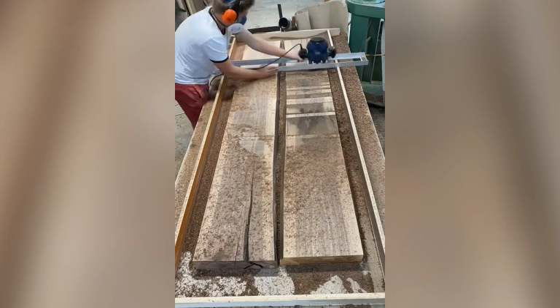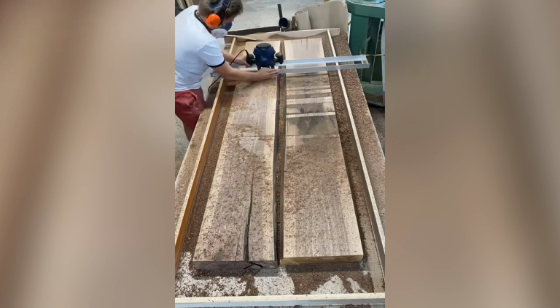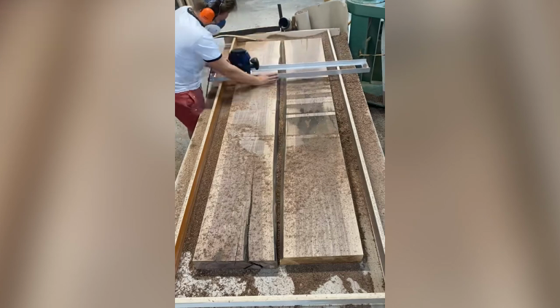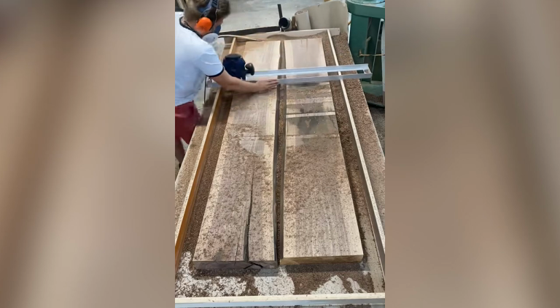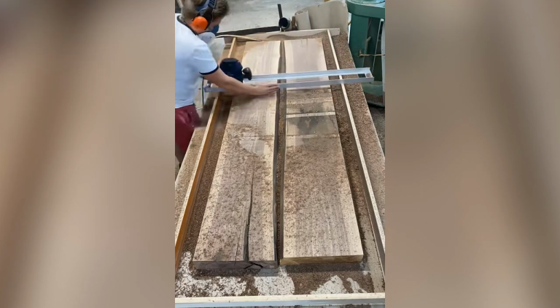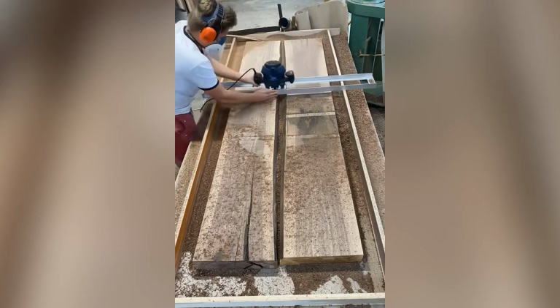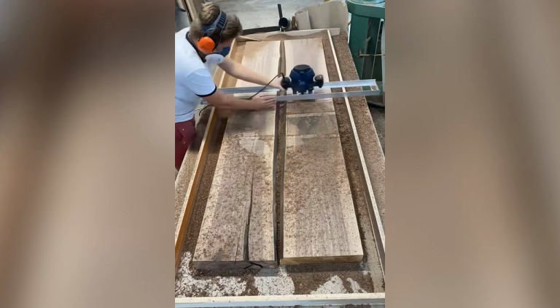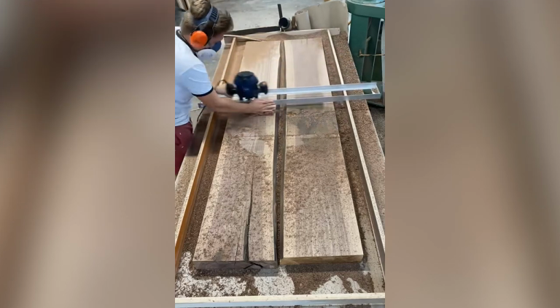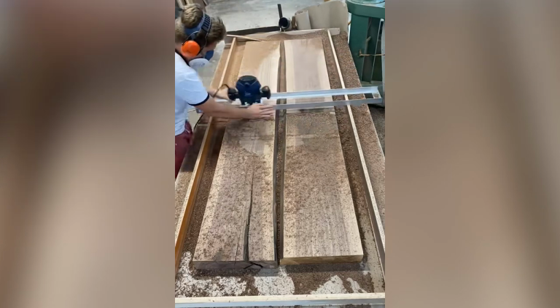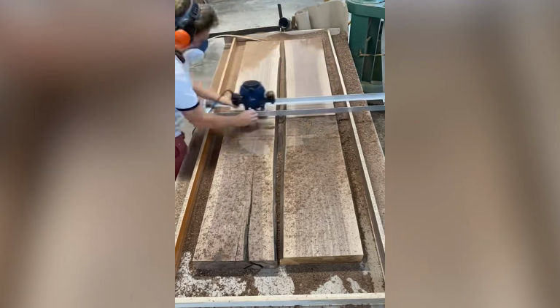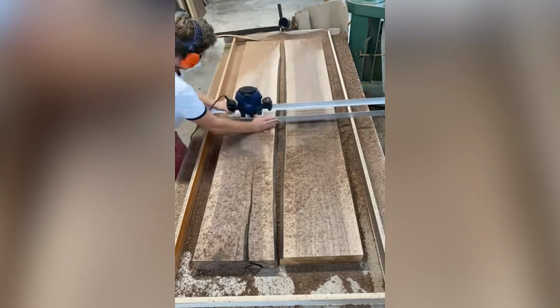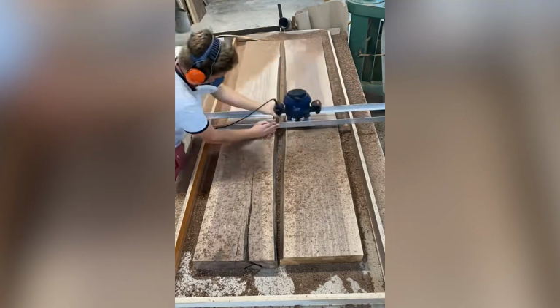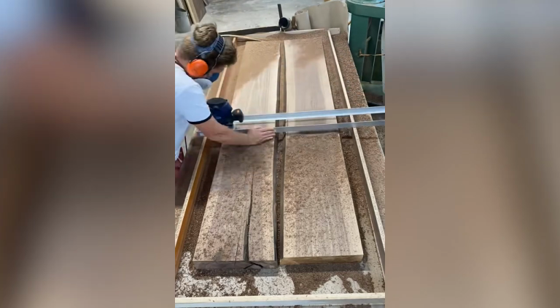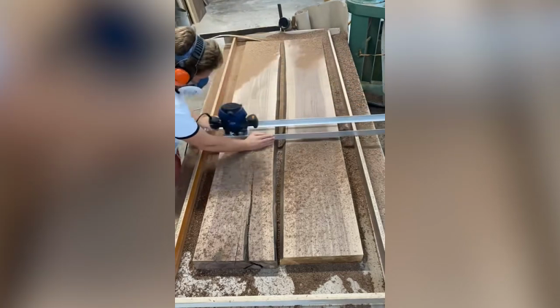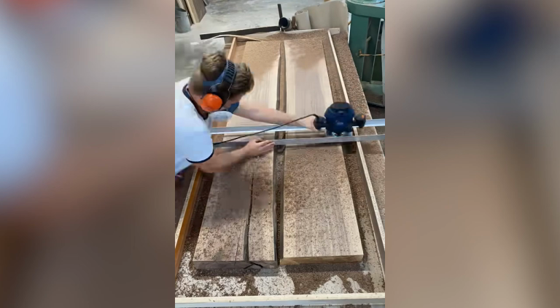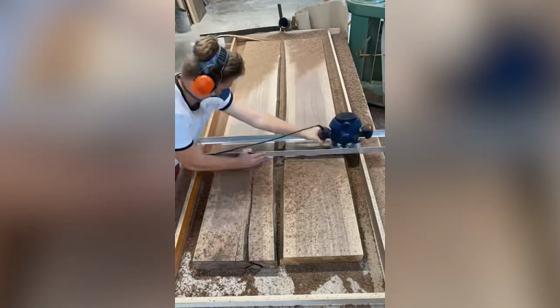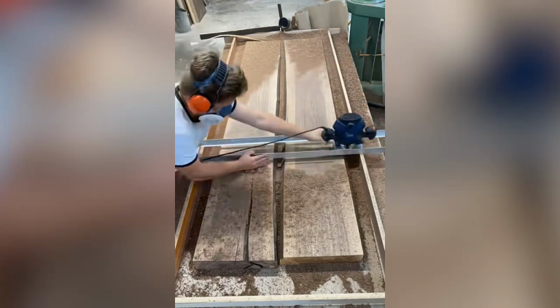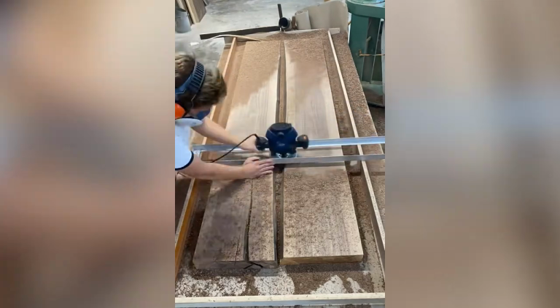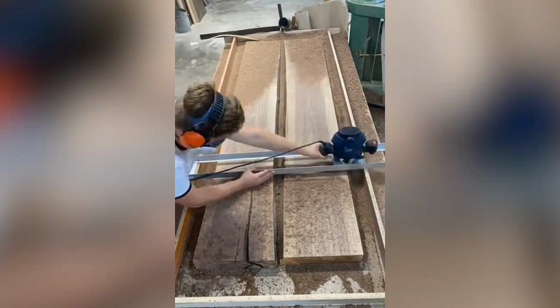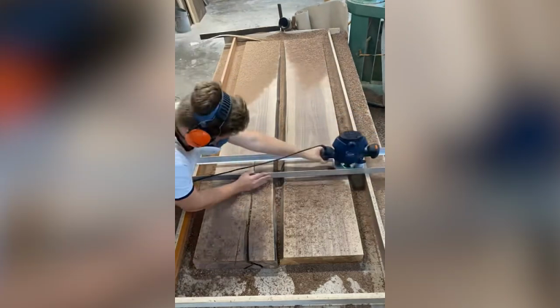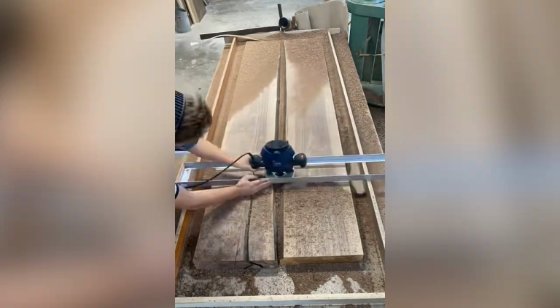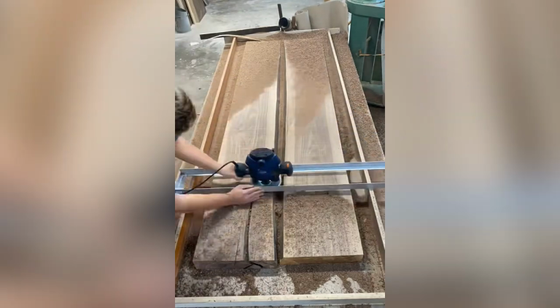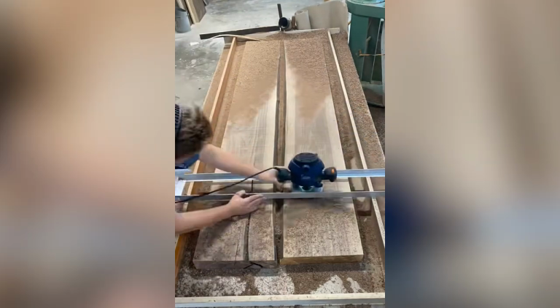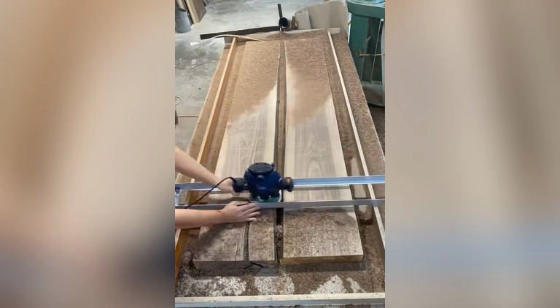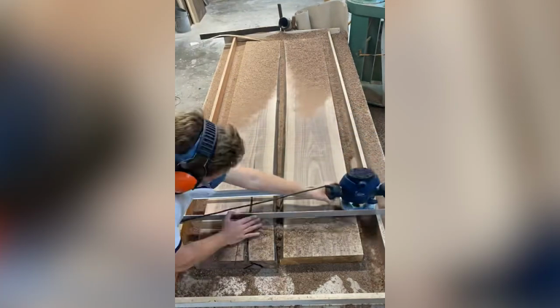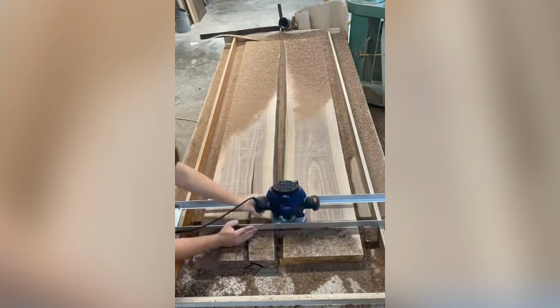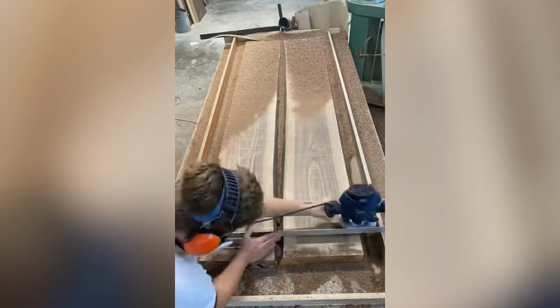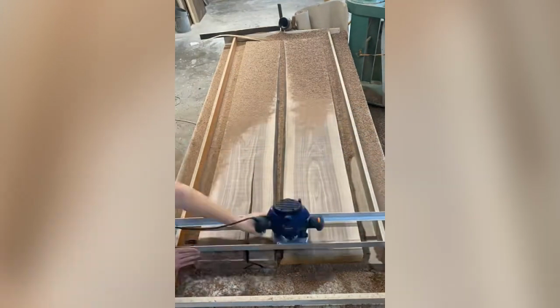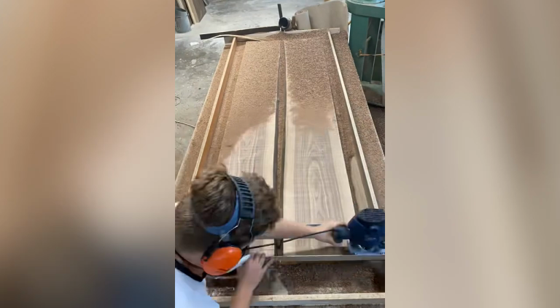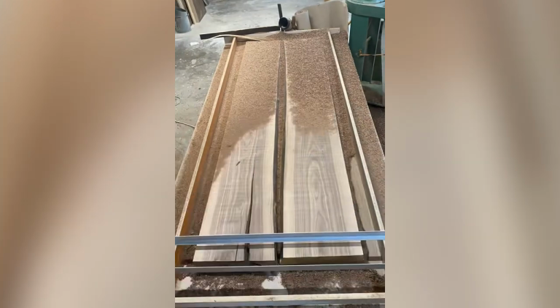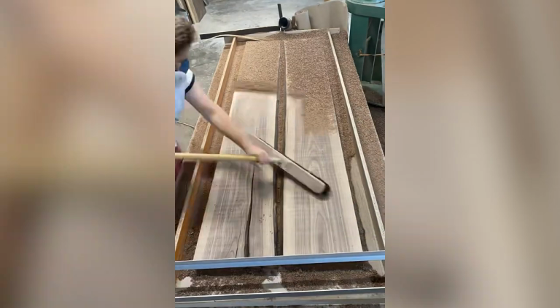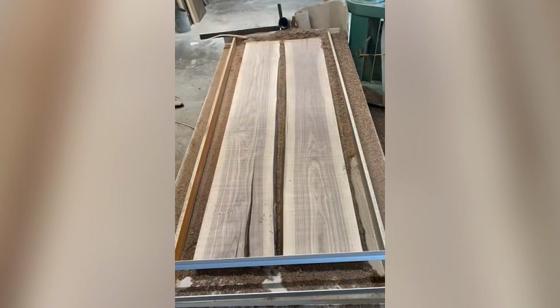Here he uses a handheld planer while keeping an accurate thickness between the boards with a jig. I guess you could say he's trying to keep a level playing field. Planers can shave off thin slices of wood and prevent excessive sanding.